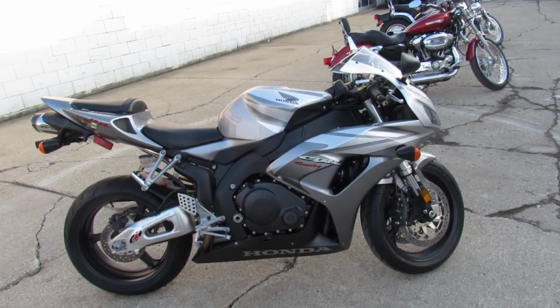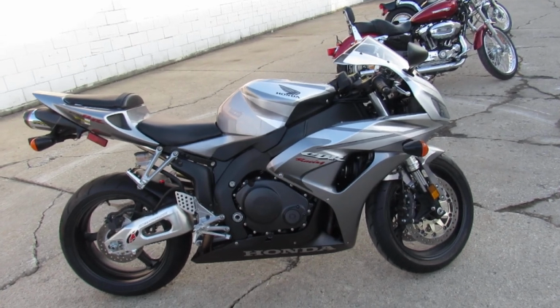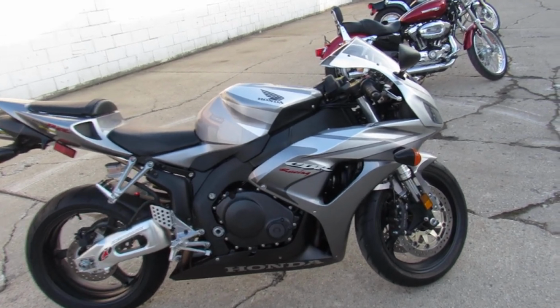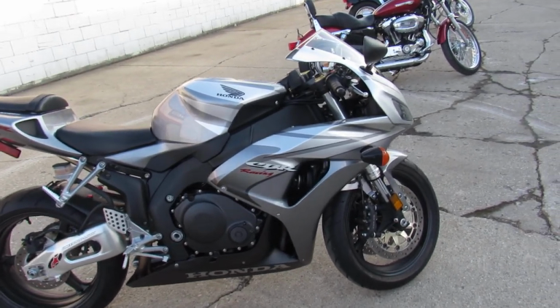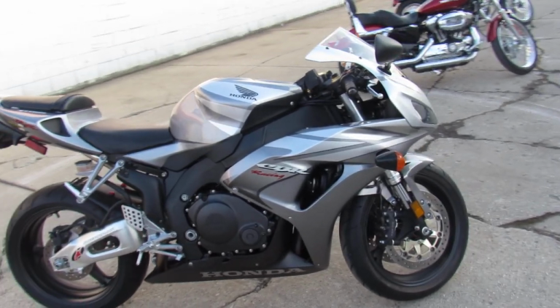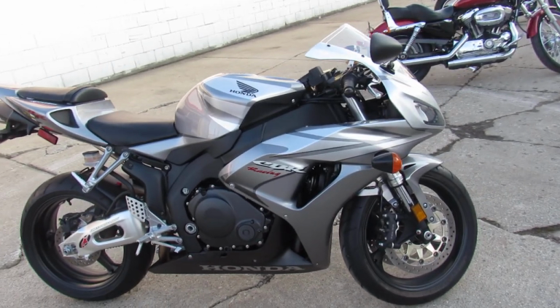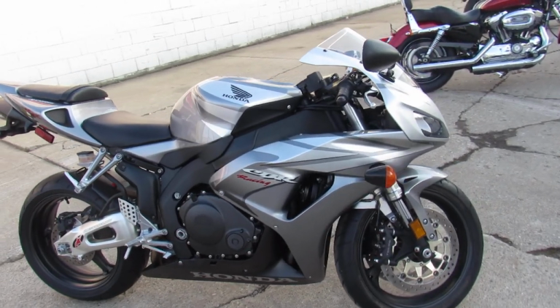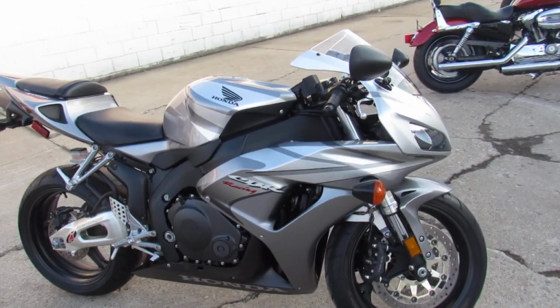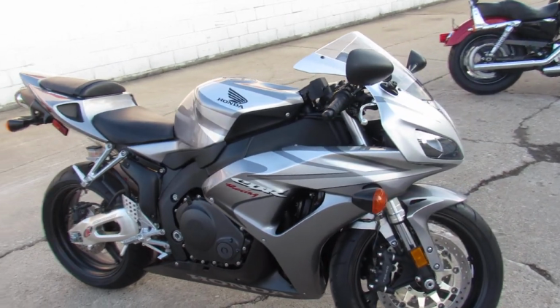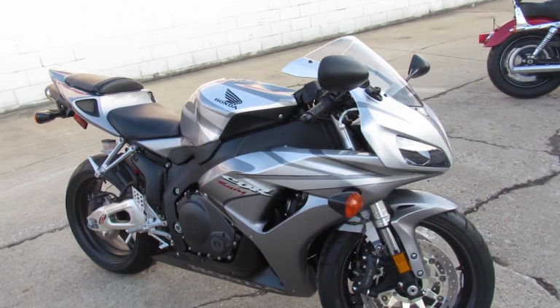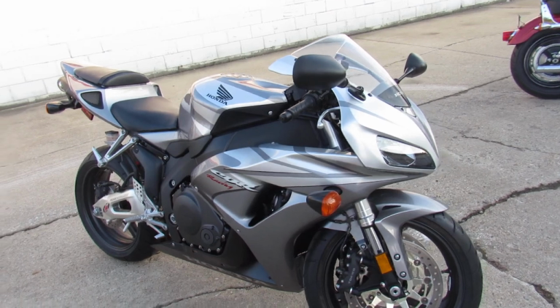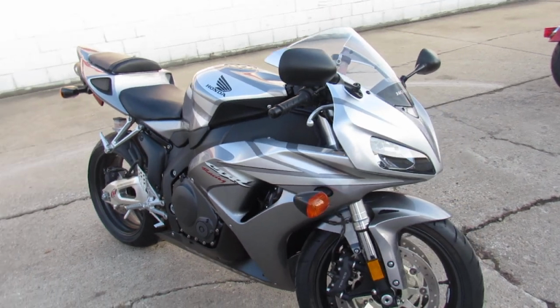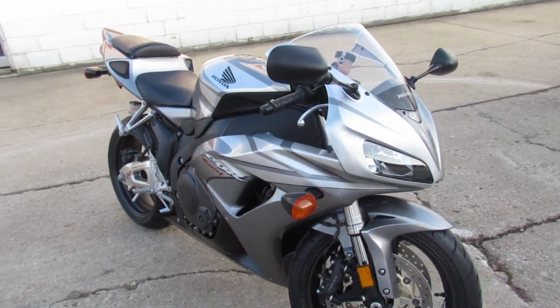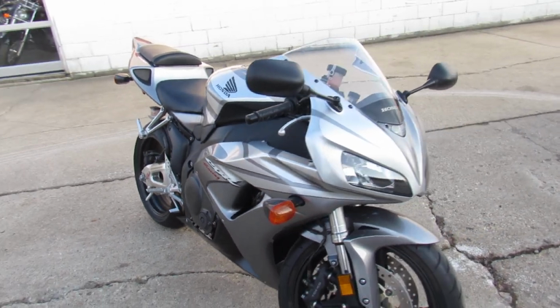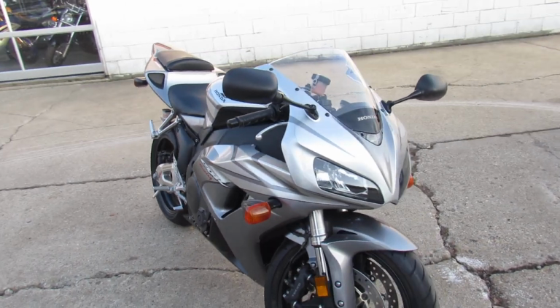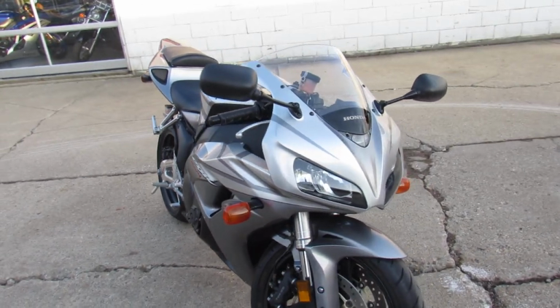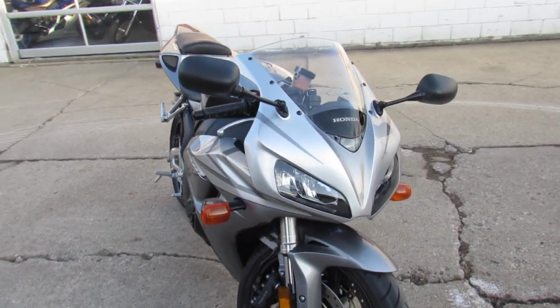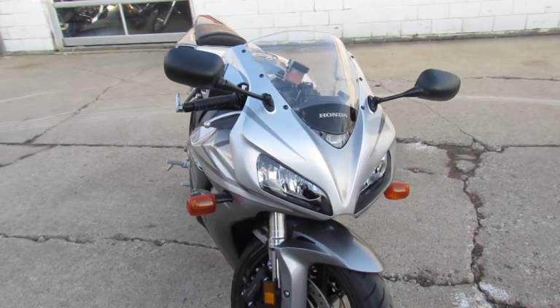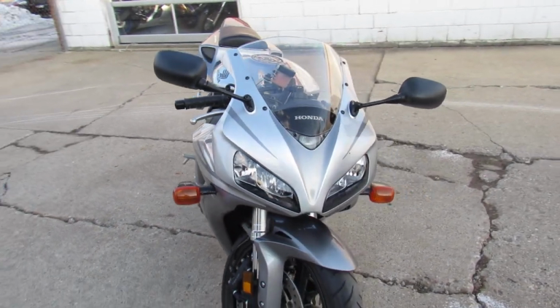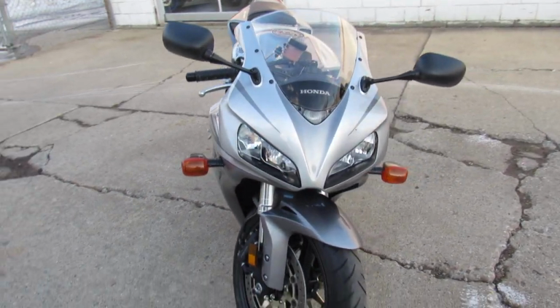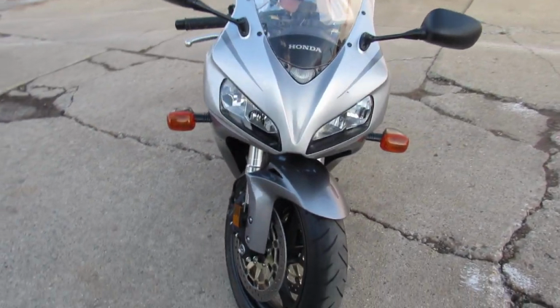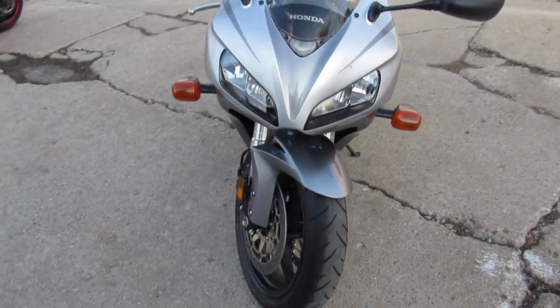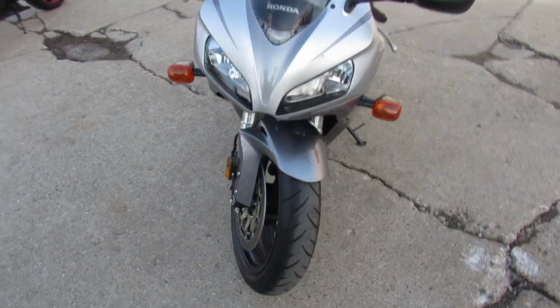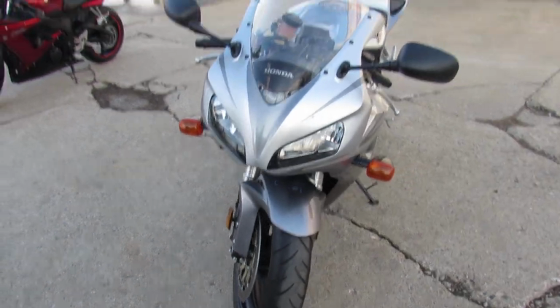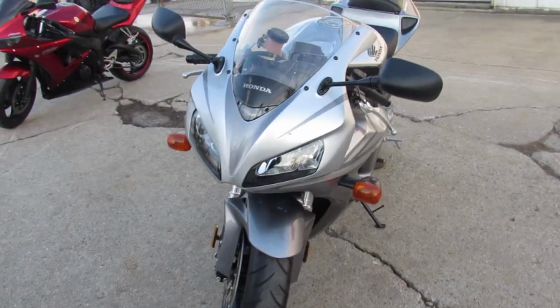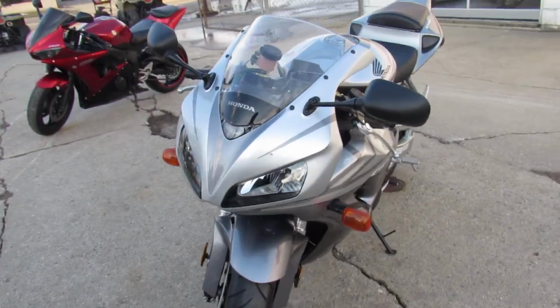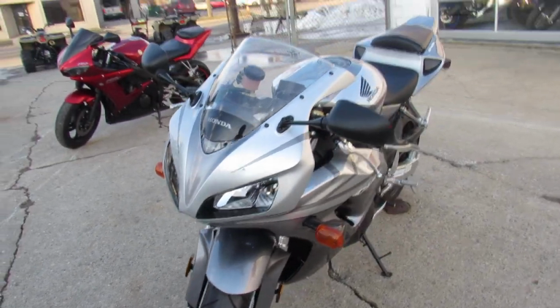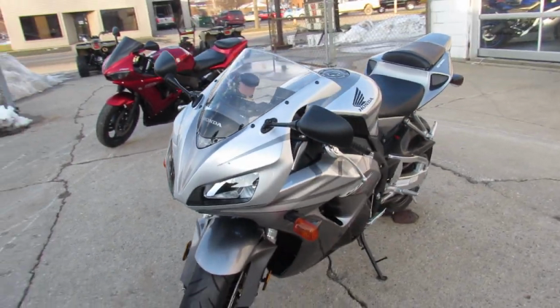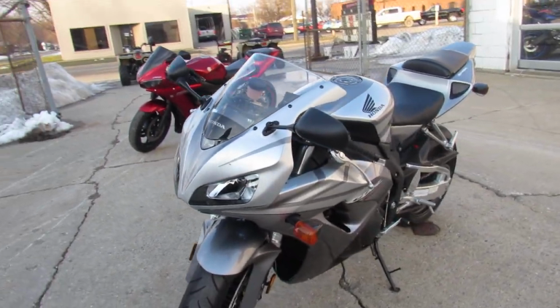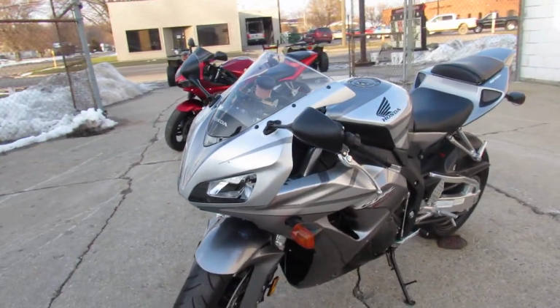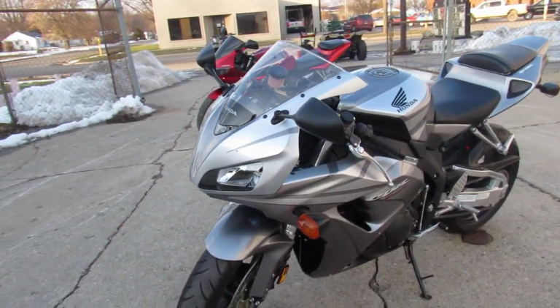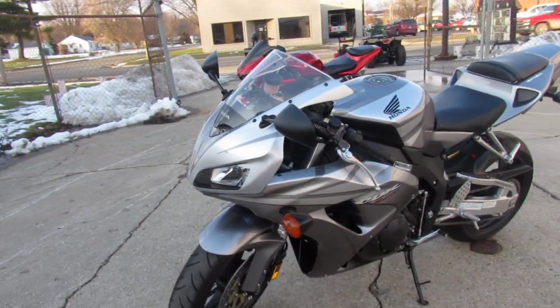Hey guys, ApprovalPowersports.com here, doing some videos on the used sport bikes, and you are not going to want to miss this one. 2006 CBR1000RR for sale with only 398 original miles.